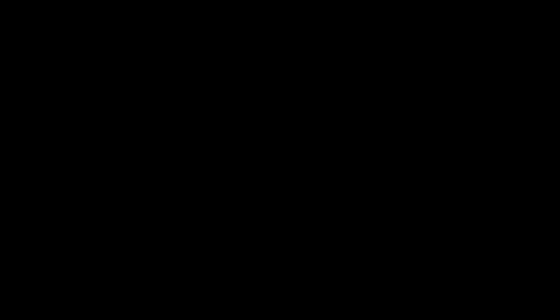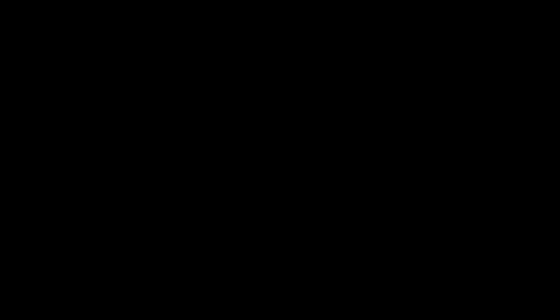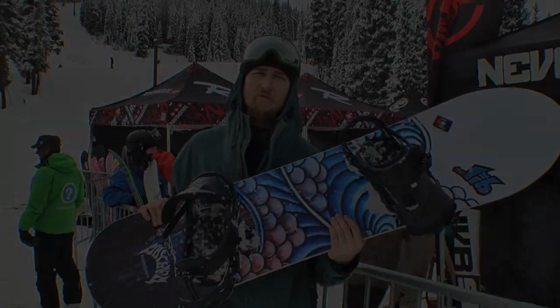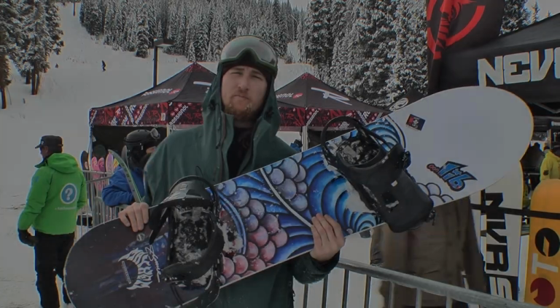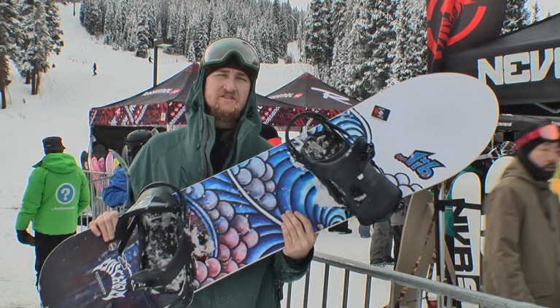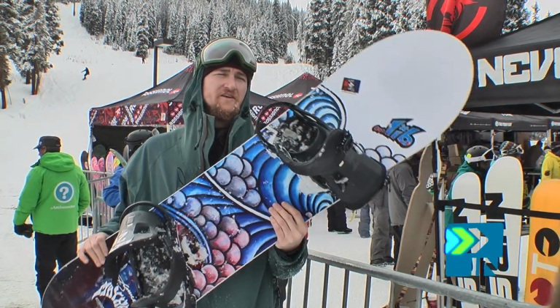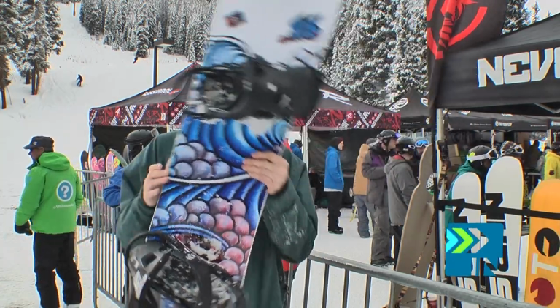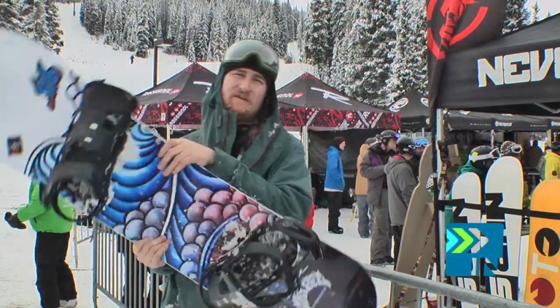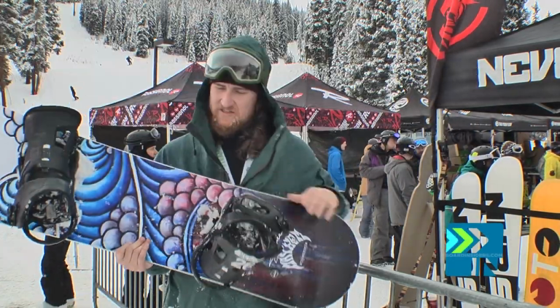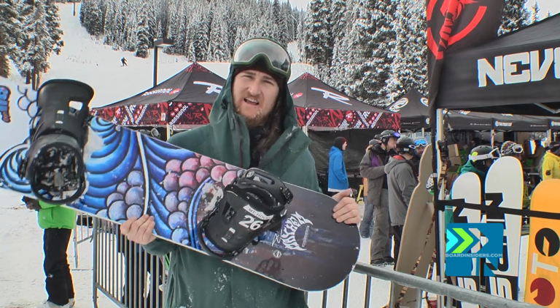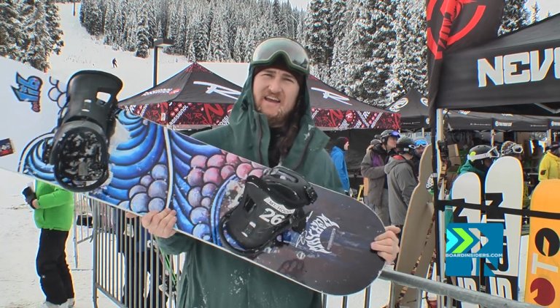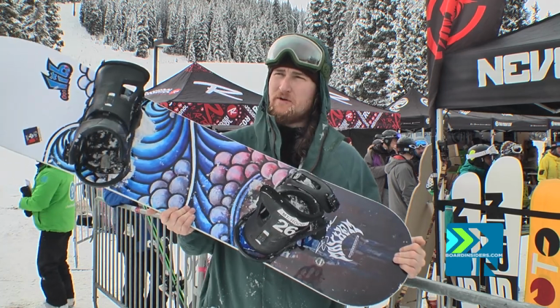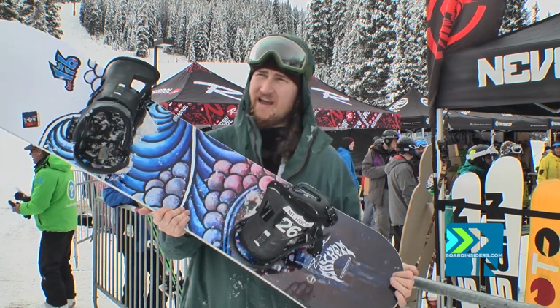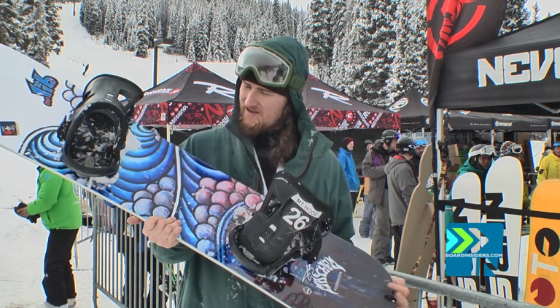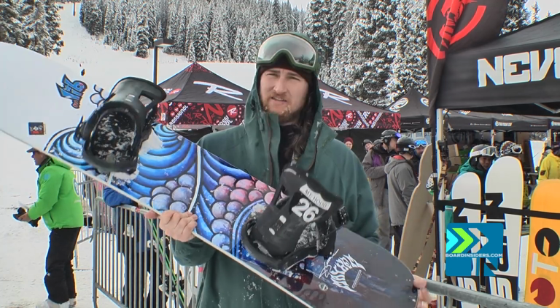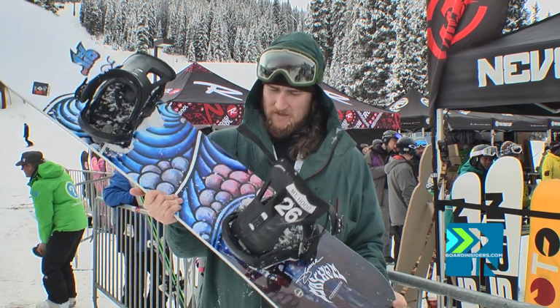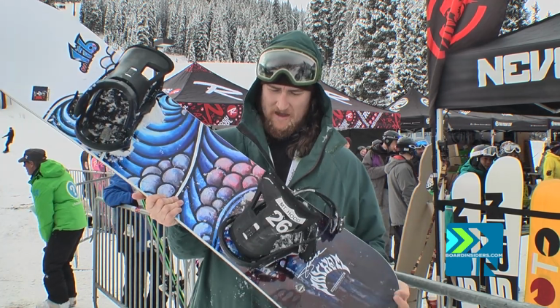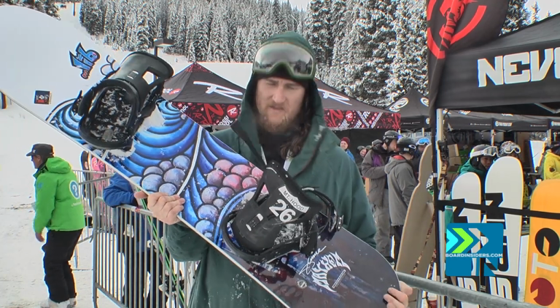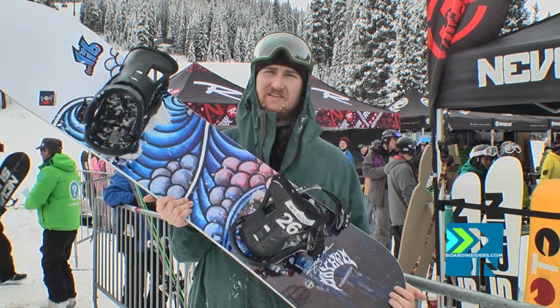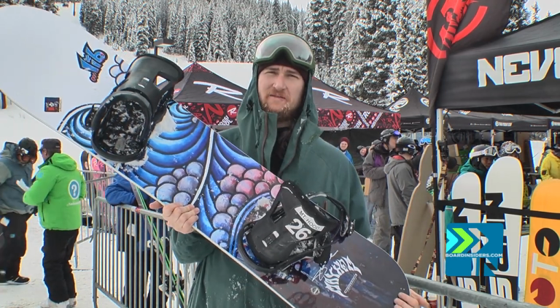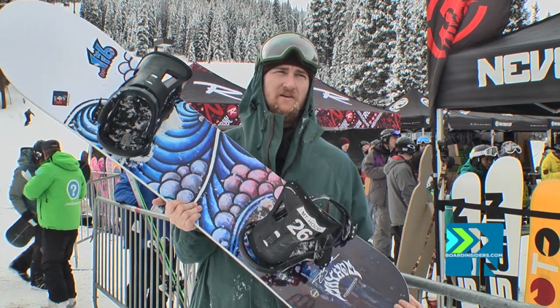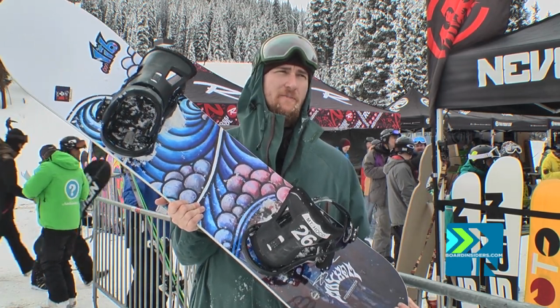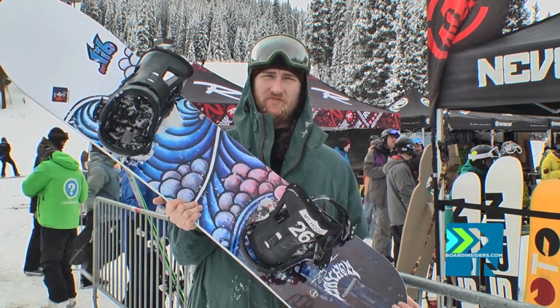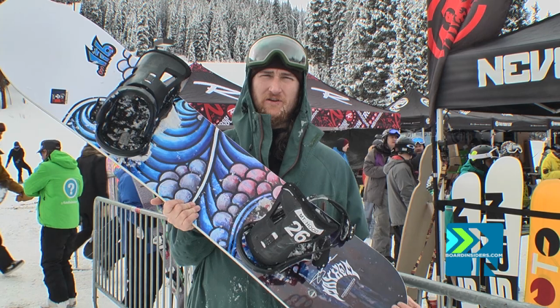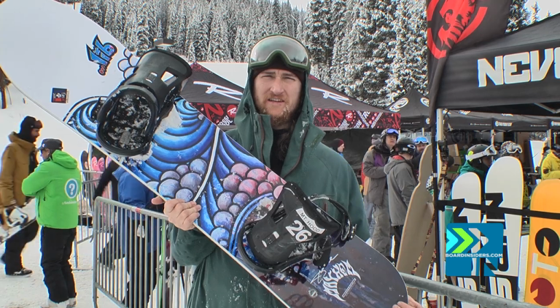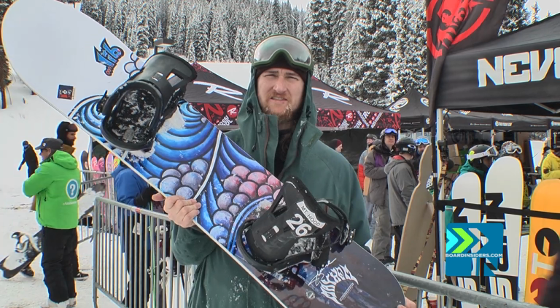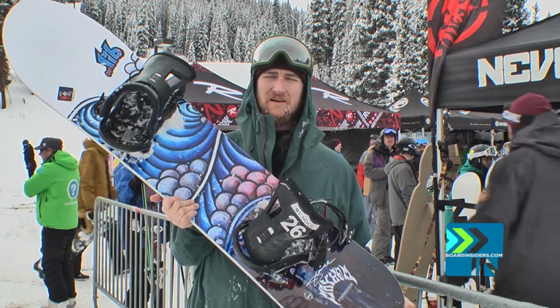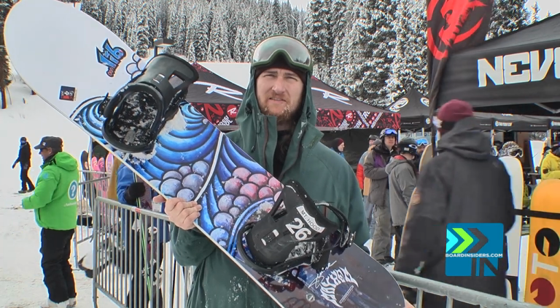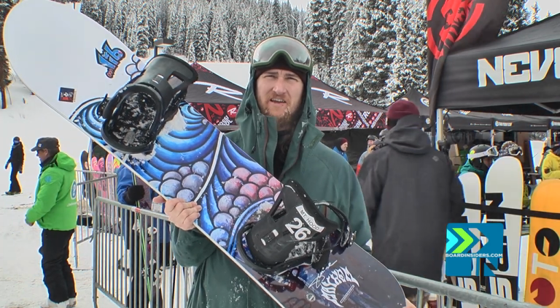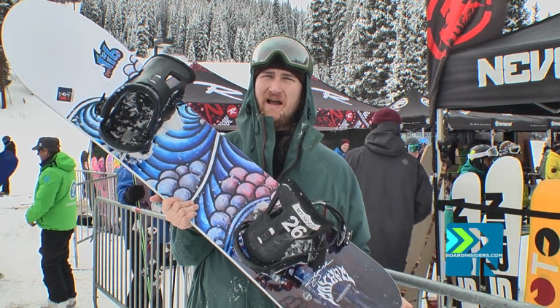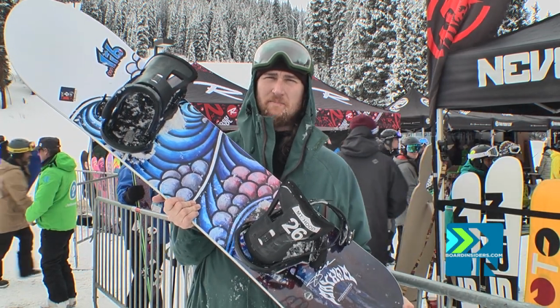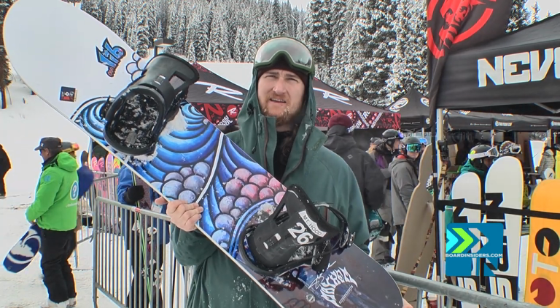This is Blingwall from Board Insiders. This is my first SIA demo day. I'm really excited to be here. We have about 13 inches of snow out there hidden around in pockets.